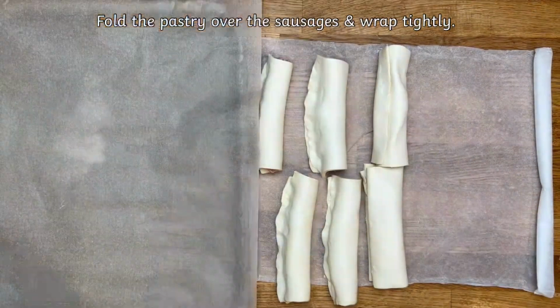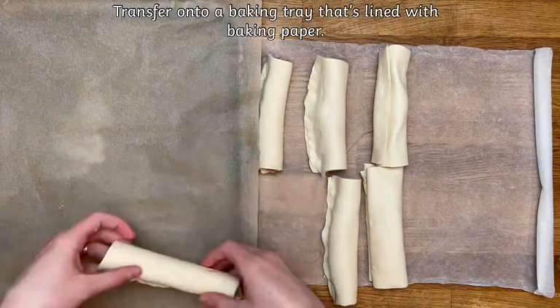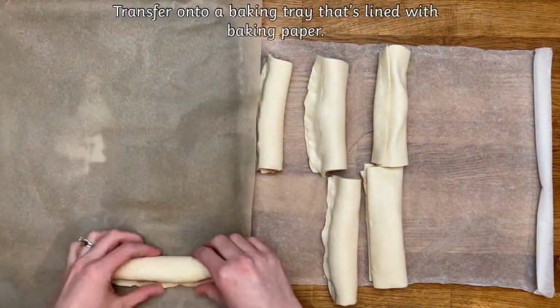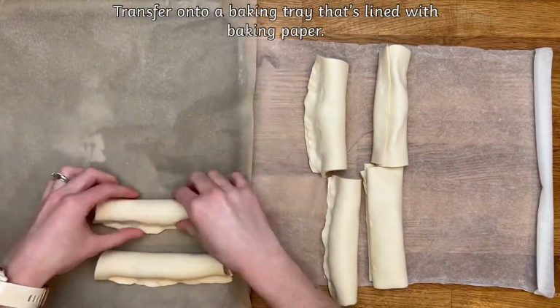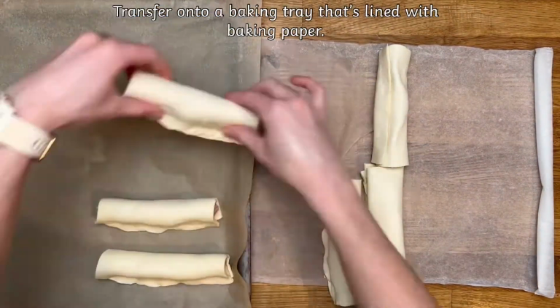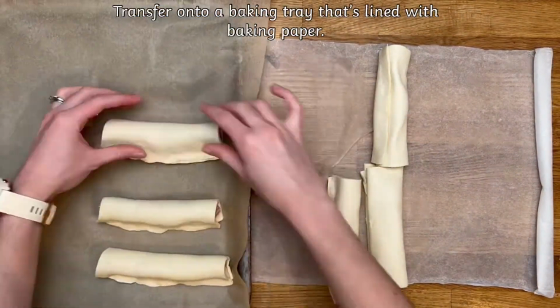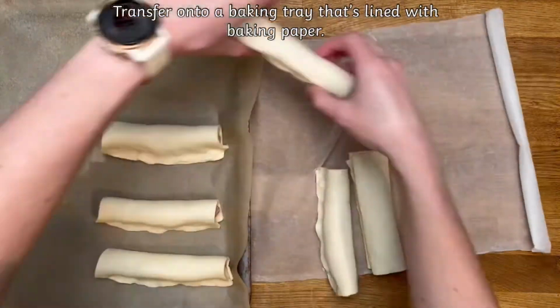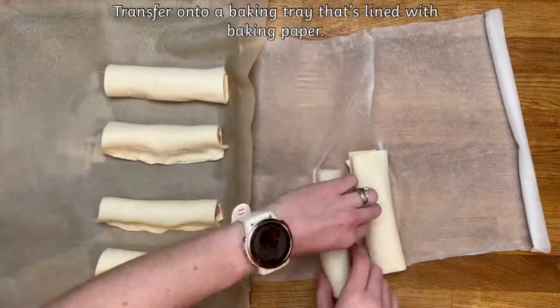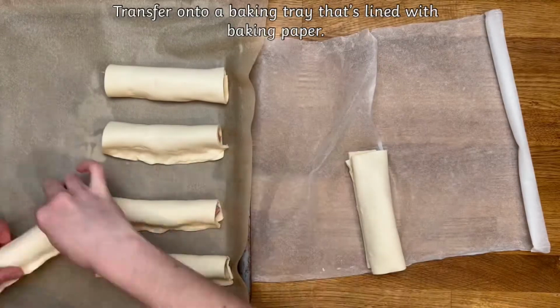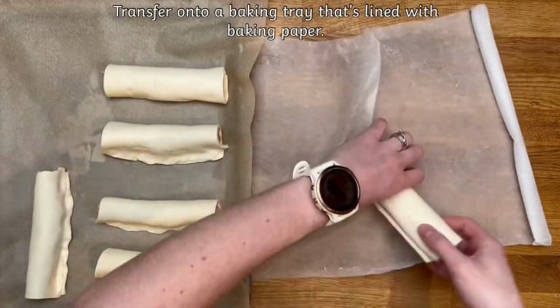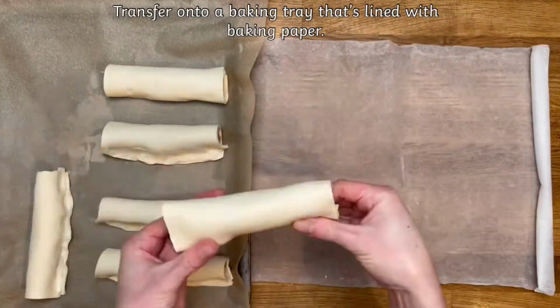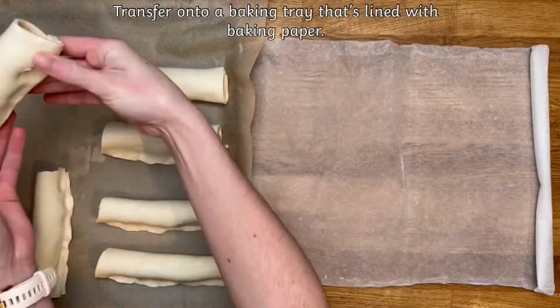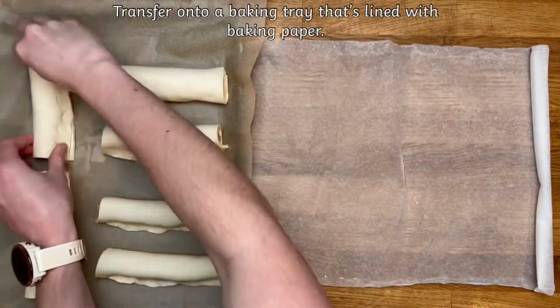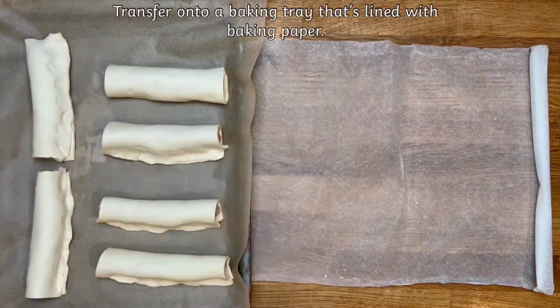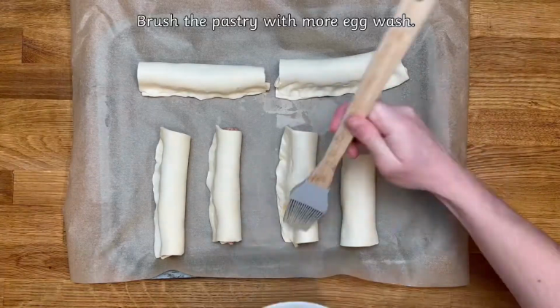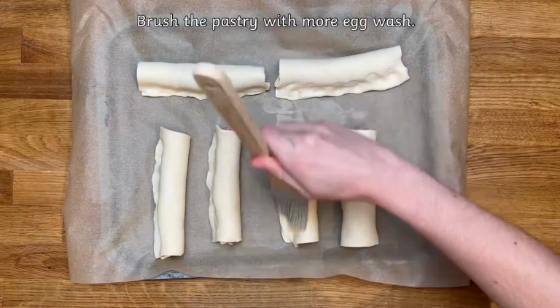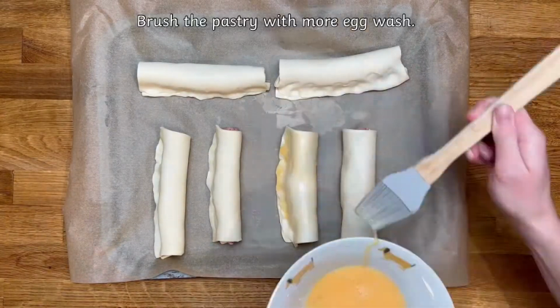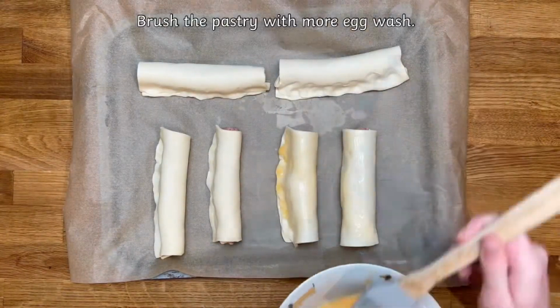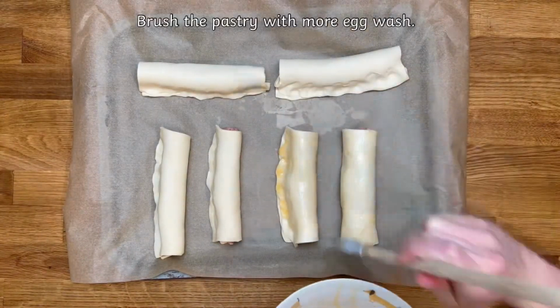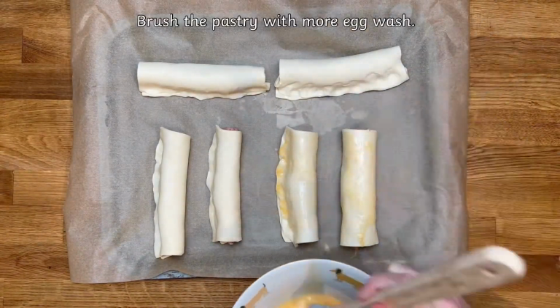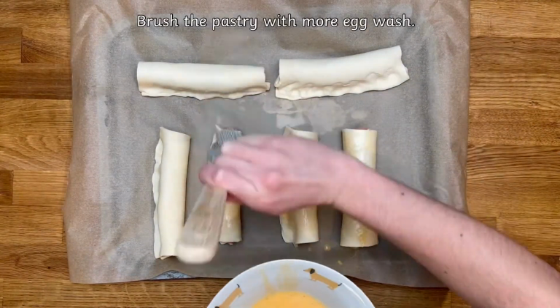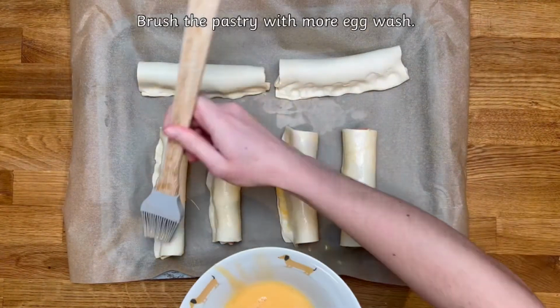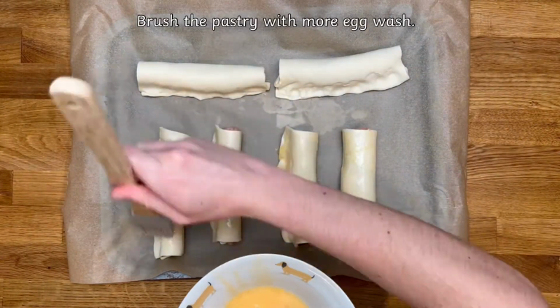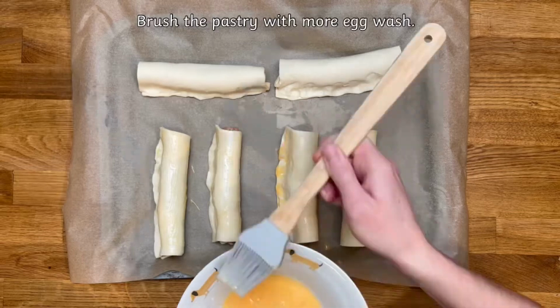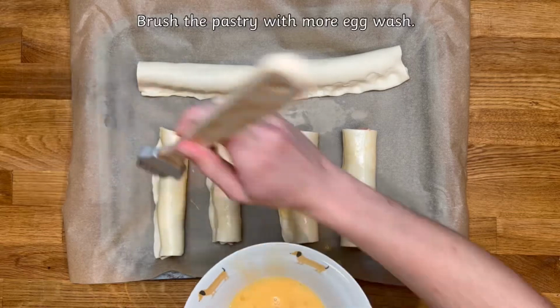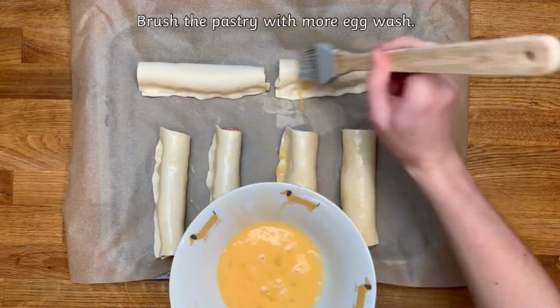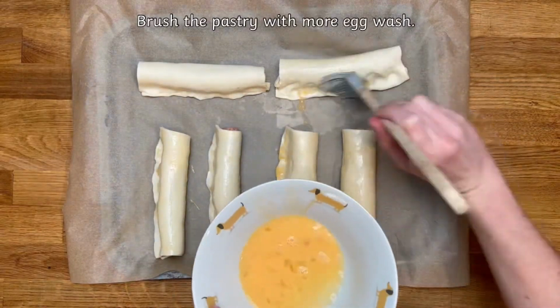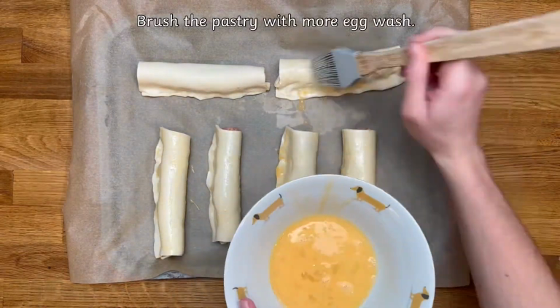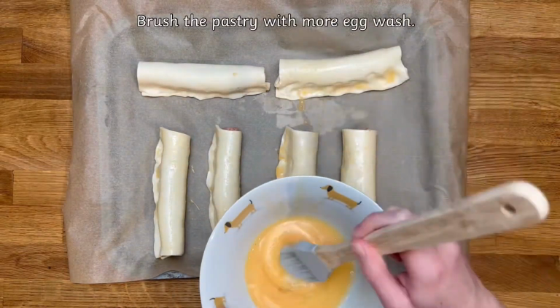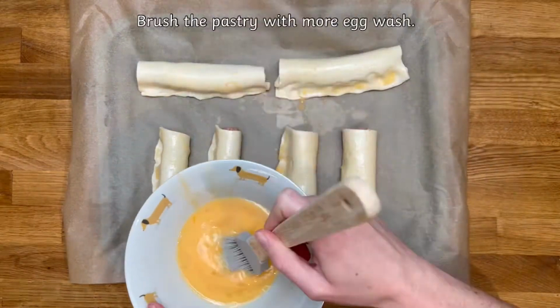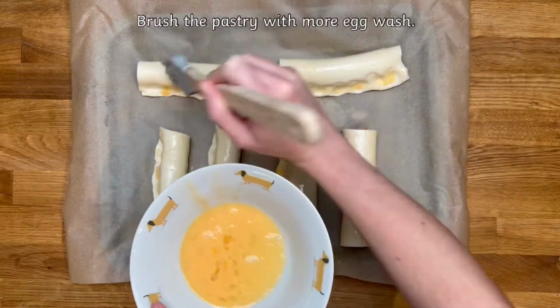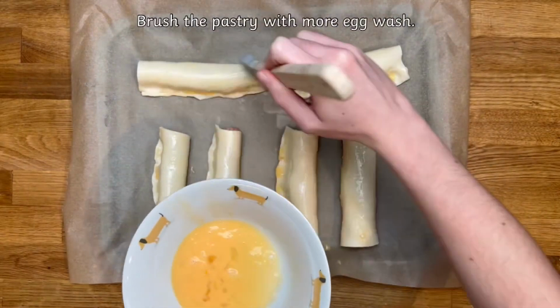Now carefully fold the pastry over the sausages, wrapping them tightly and securing together with your fingers. Then carefully place these onto a lined baking tray. Brush the pastry with some more of your egg wash — again, children can help you with this.